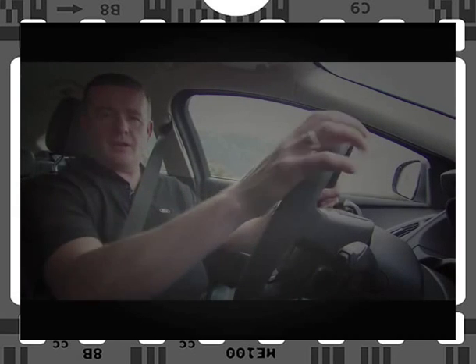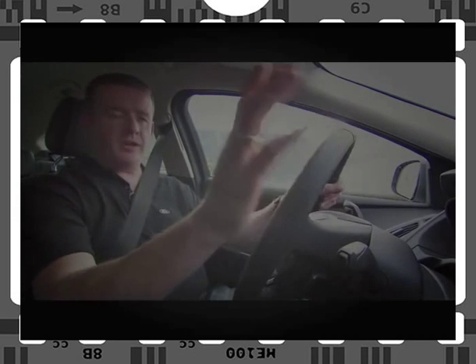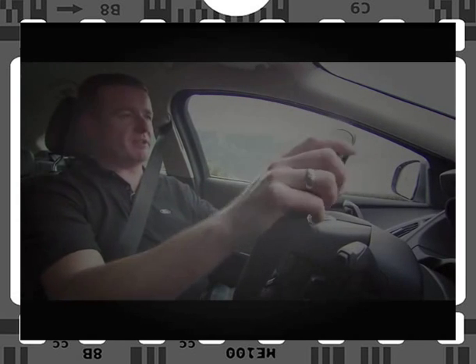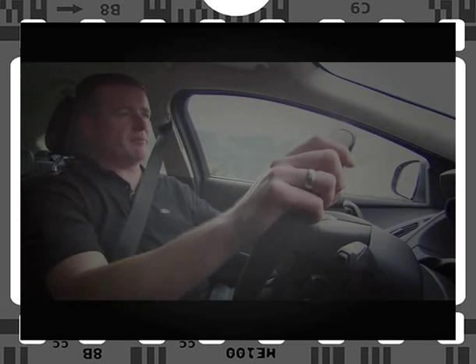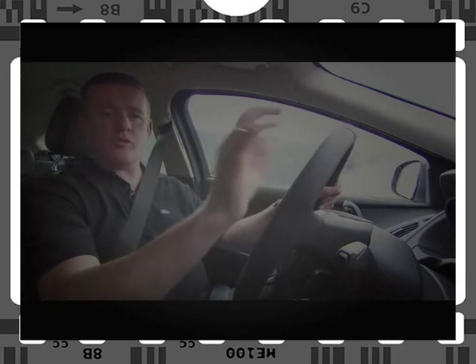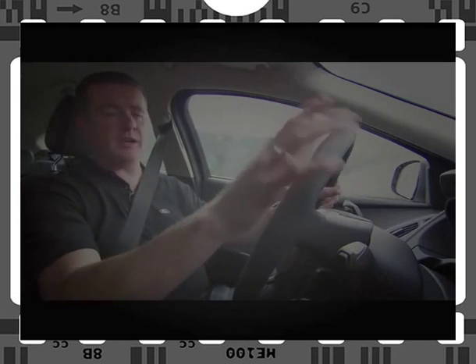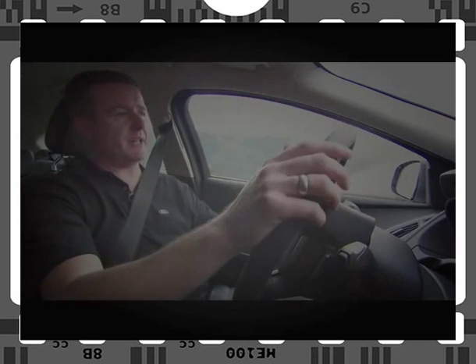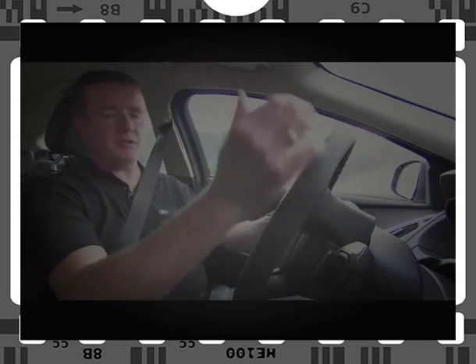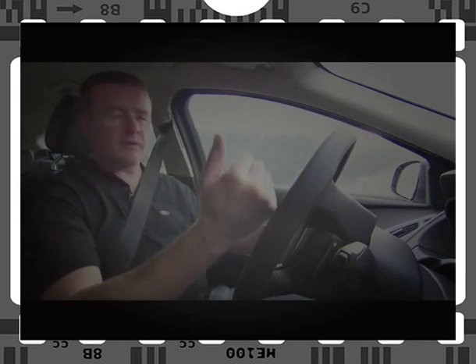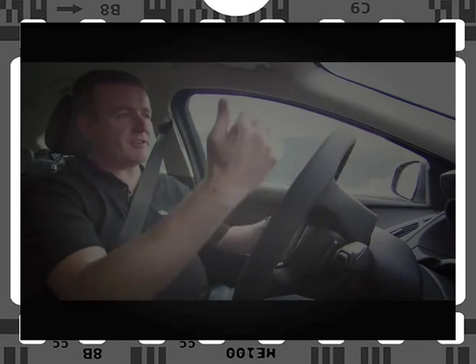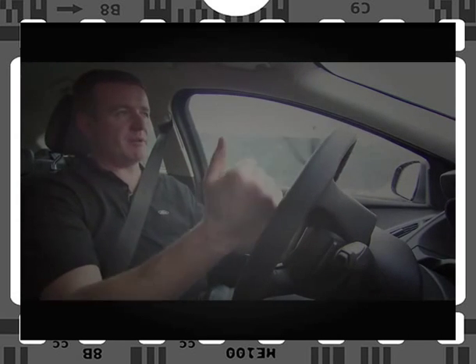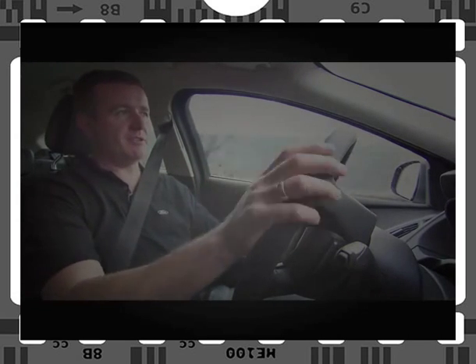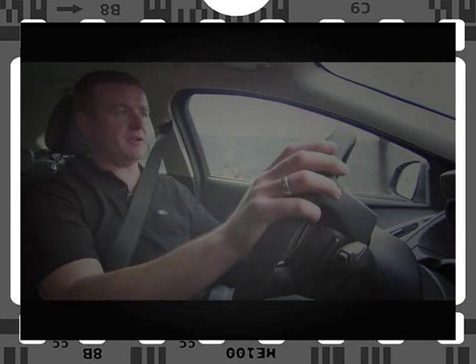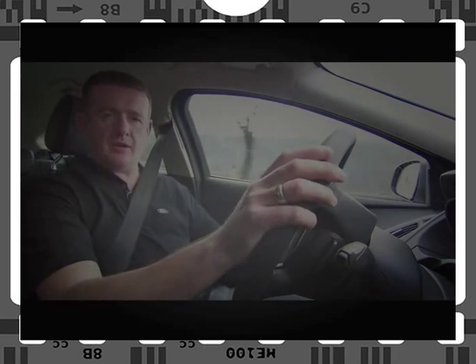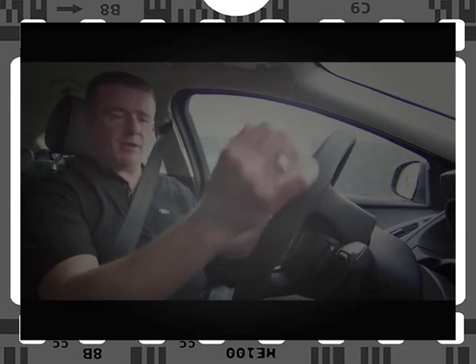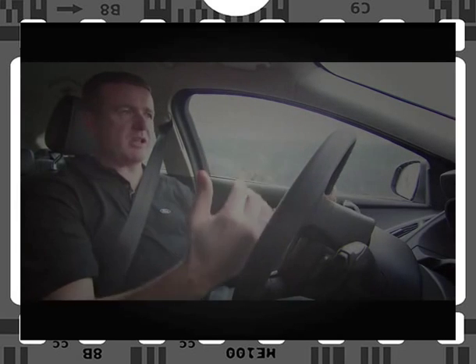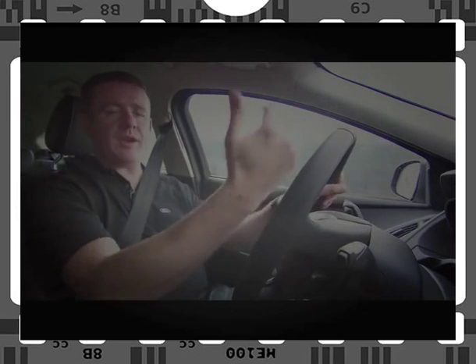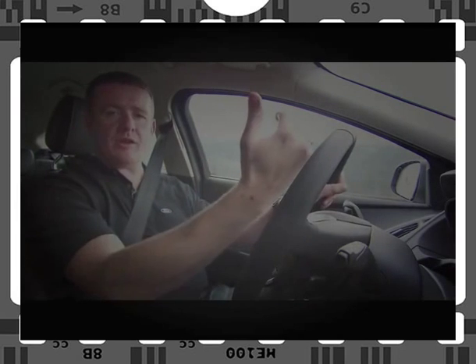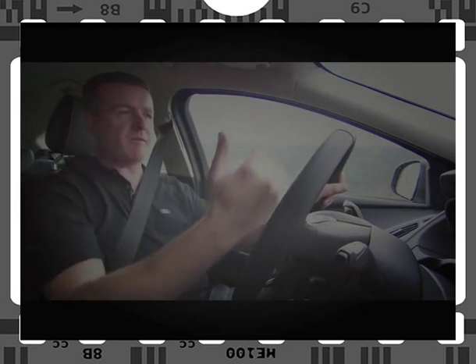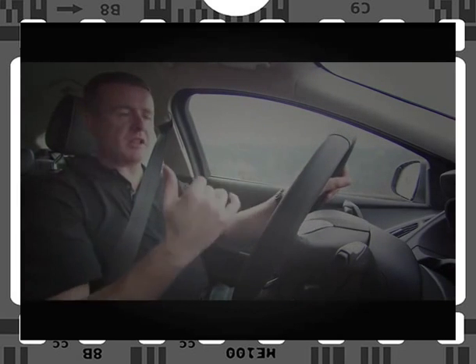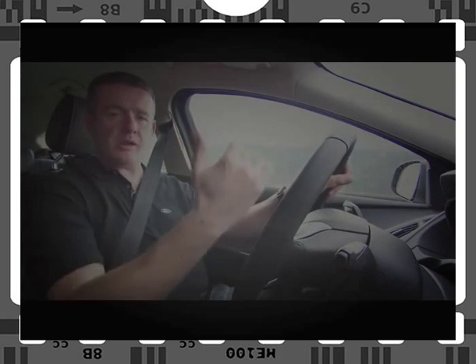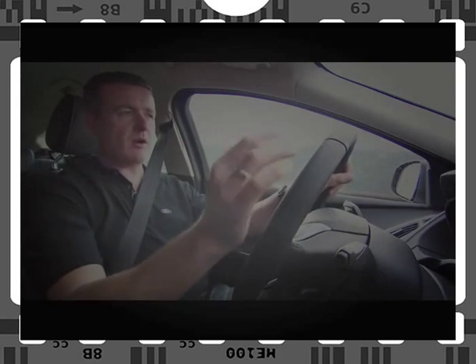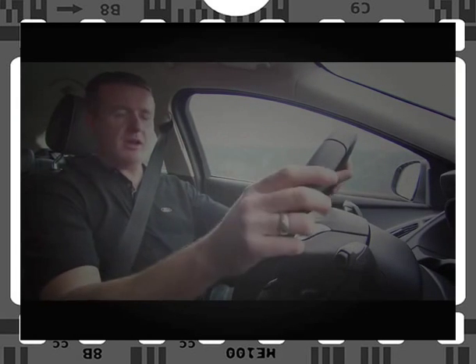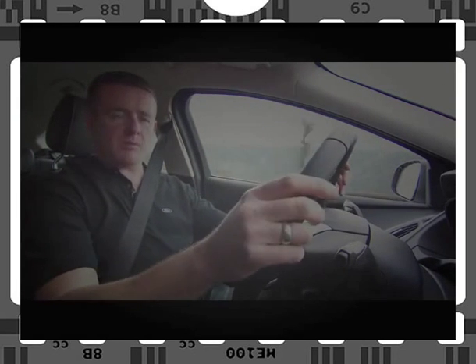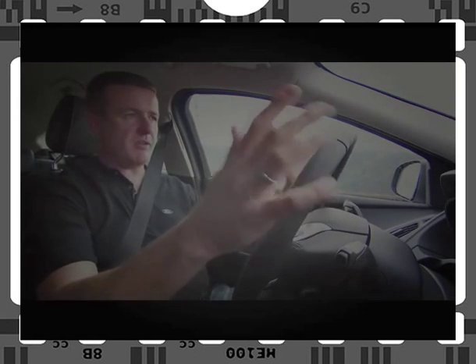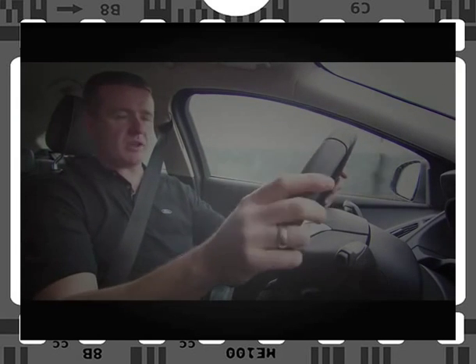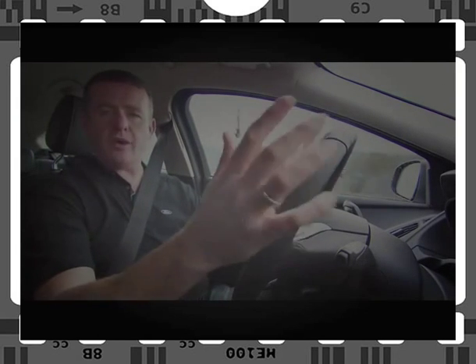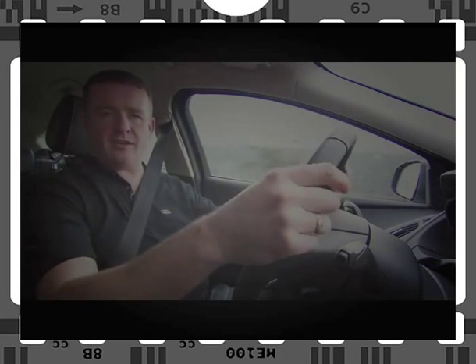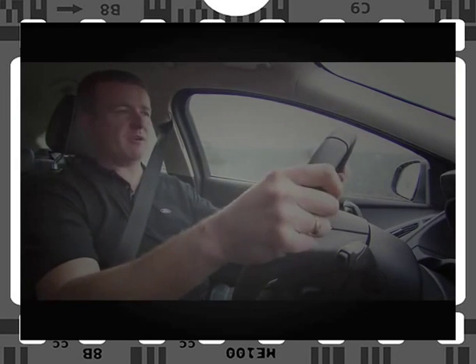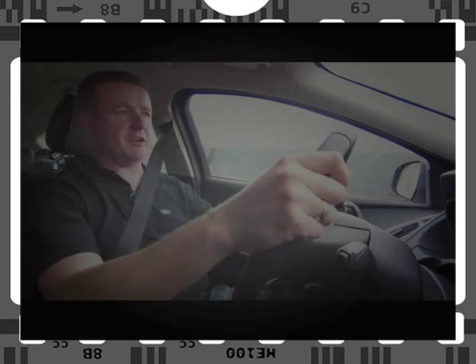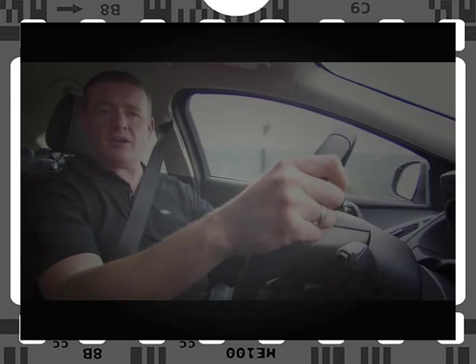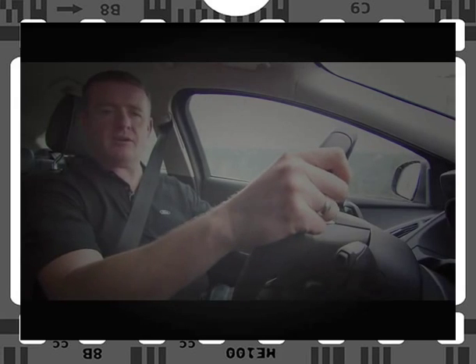All these features really do help to keep this new Focus firmly planted on the road. And because there's less wind resistance, there's less noise as well — it's a much more civilised, quieter environment inside than the current car.